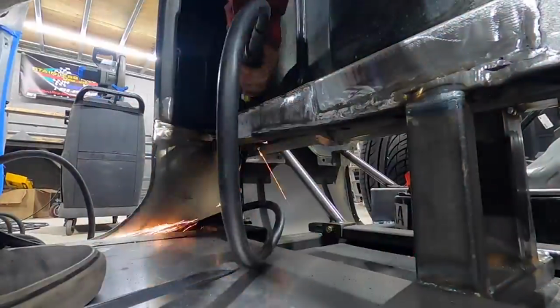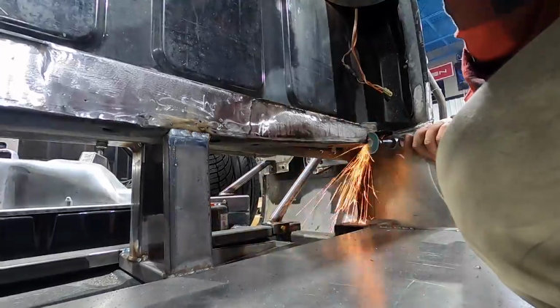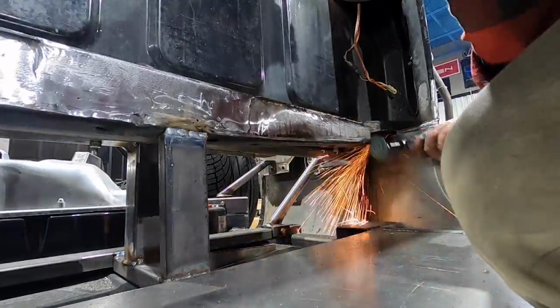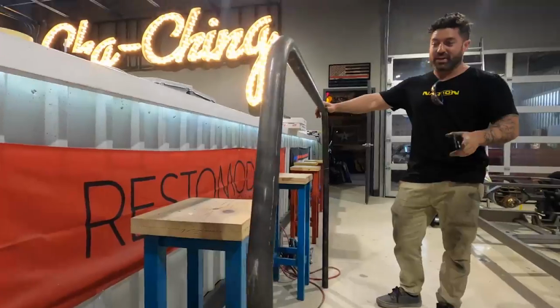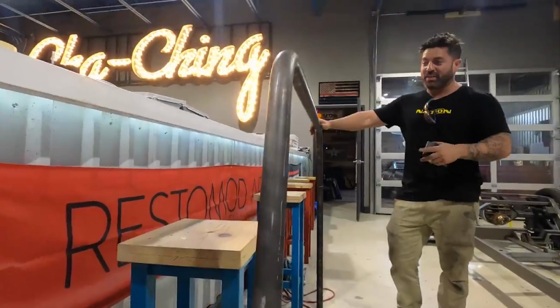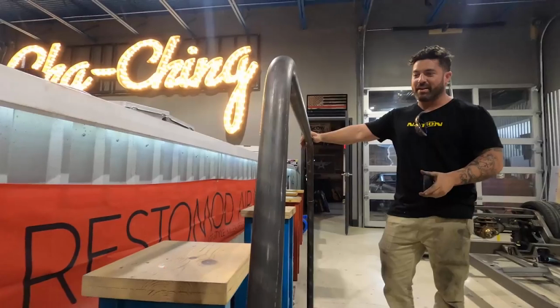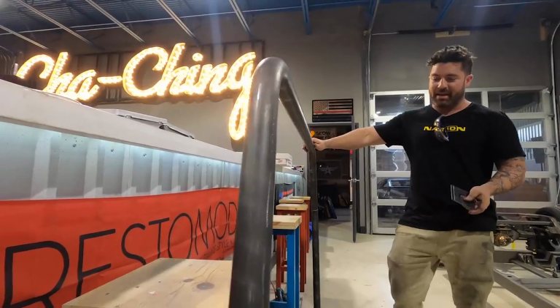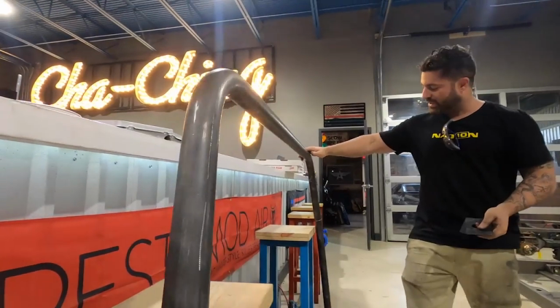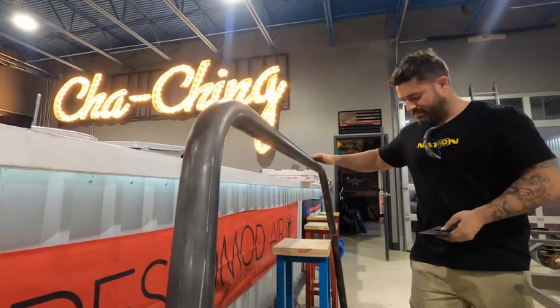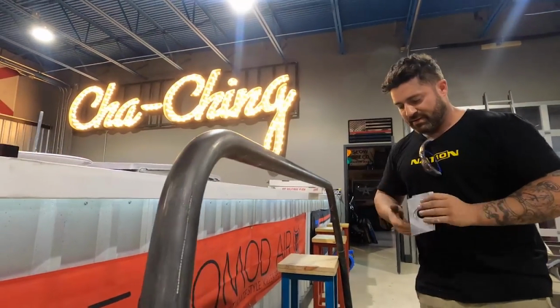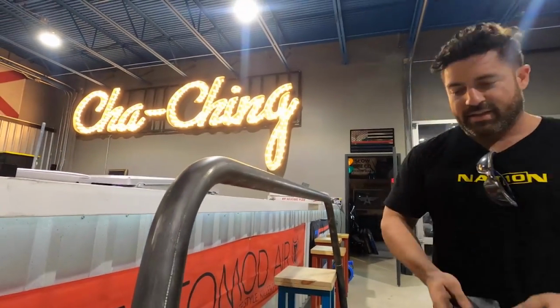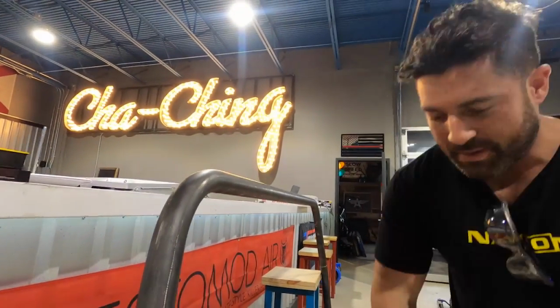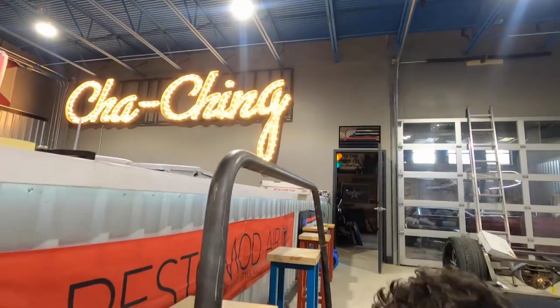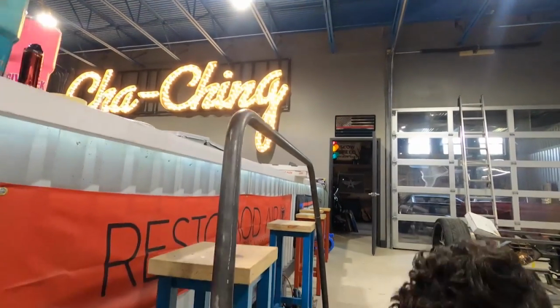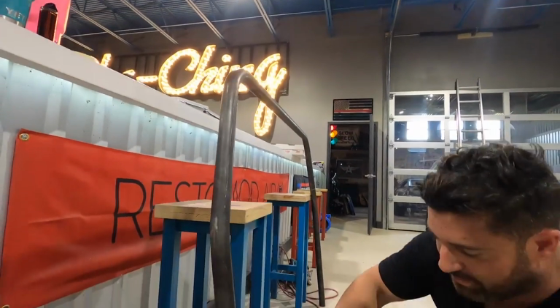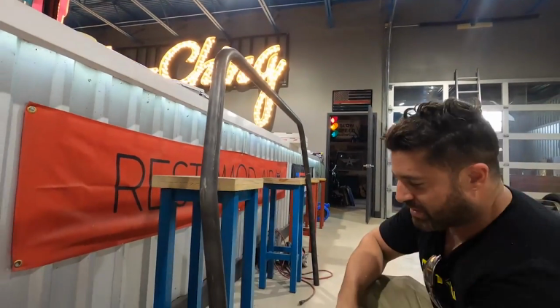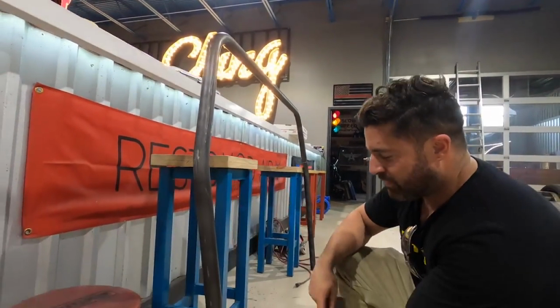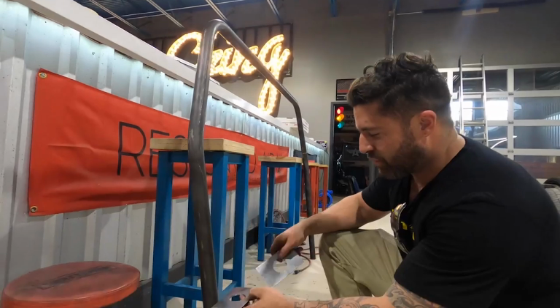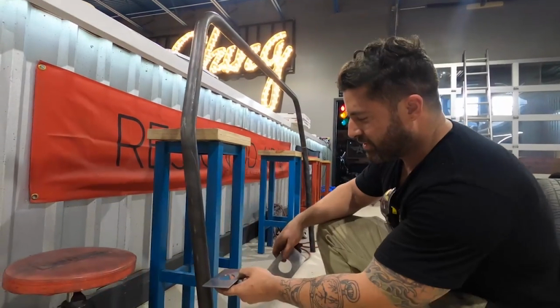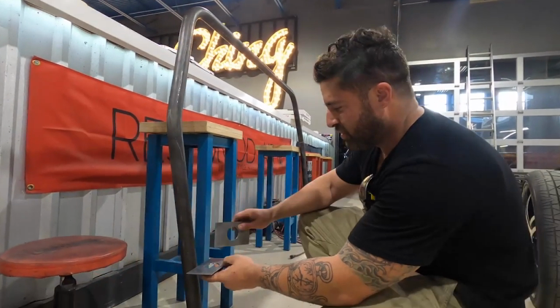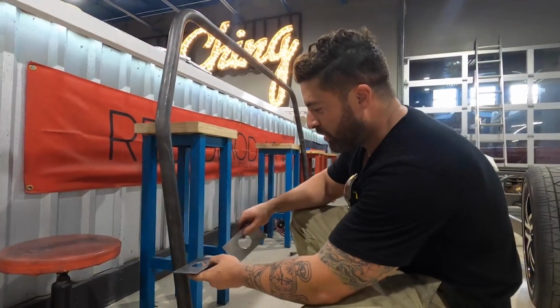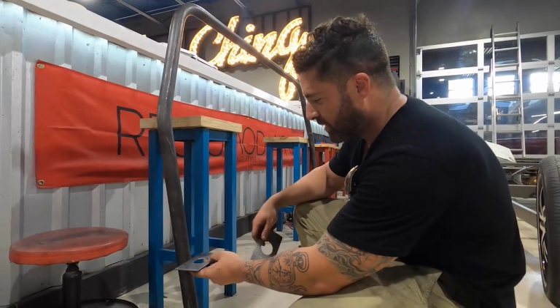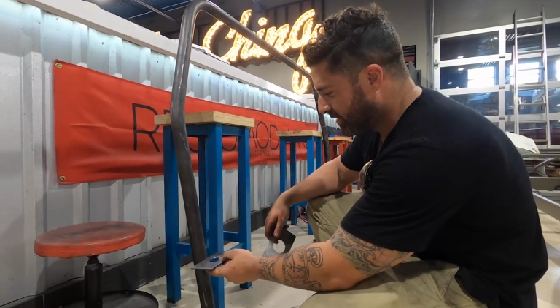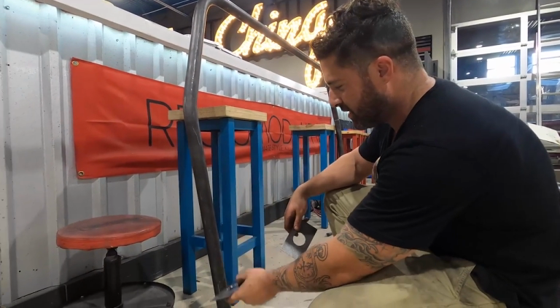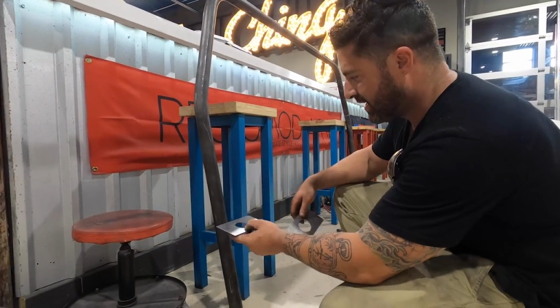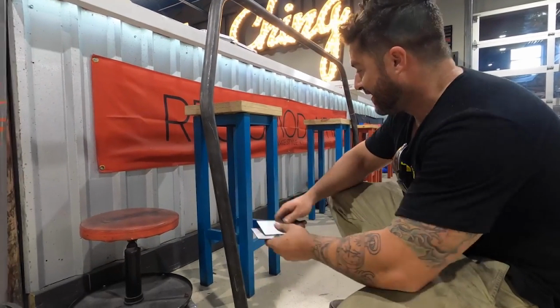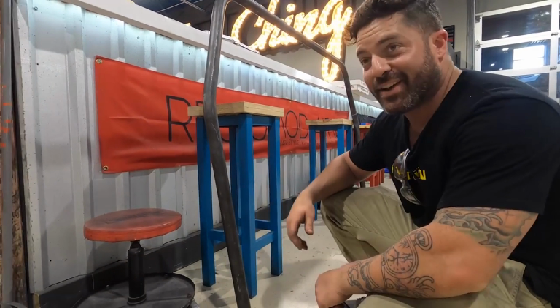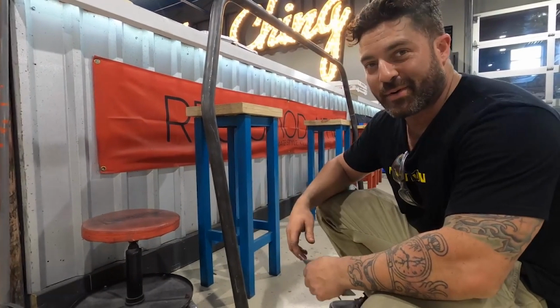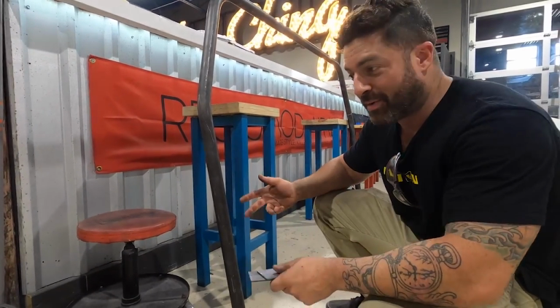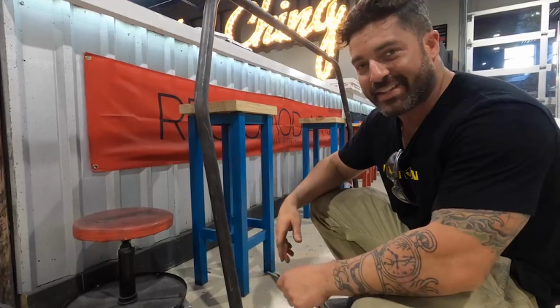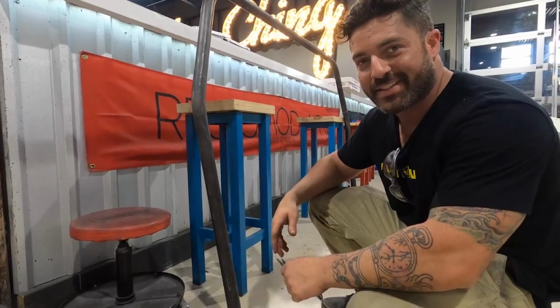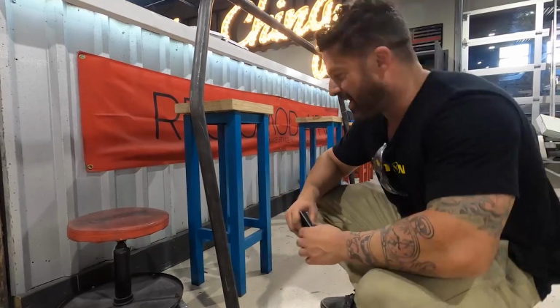We got the main hoop done, so we're going to go fit the hoop in. I made these plates — the bottom of the base is going to go to the floor, and I made these plates come up here for that second riser. So the whole thing will be welded in. That was the hard part. We're going to go put it in, see how it fits, and see what we got.